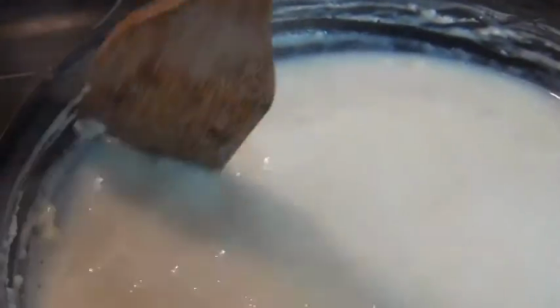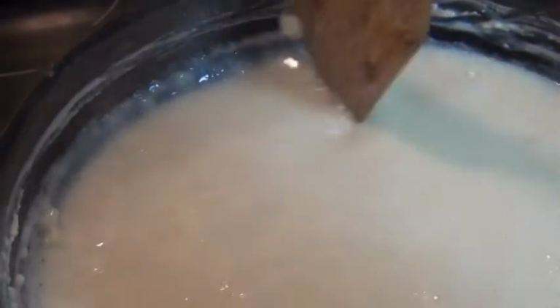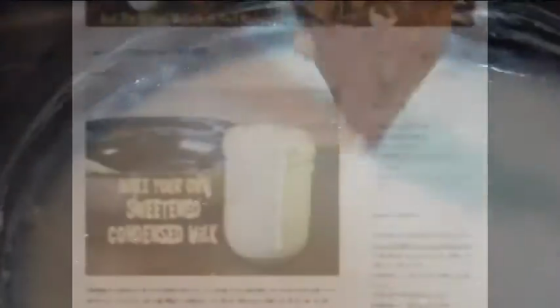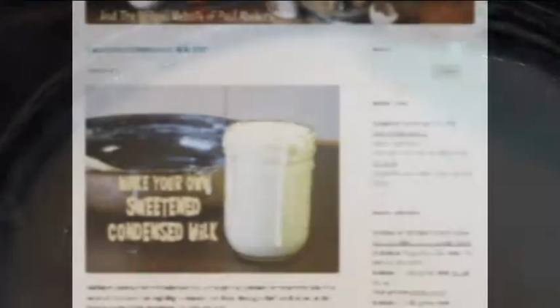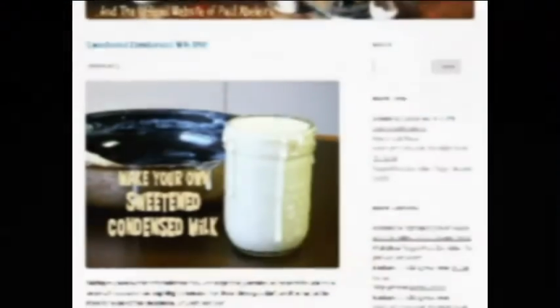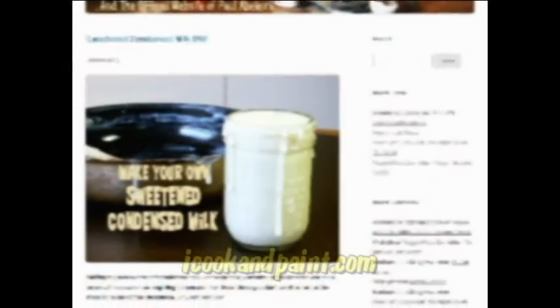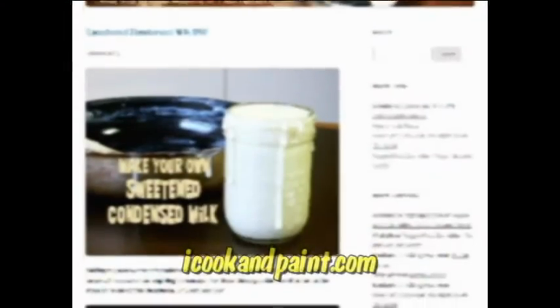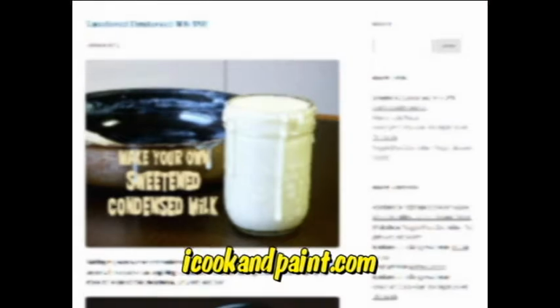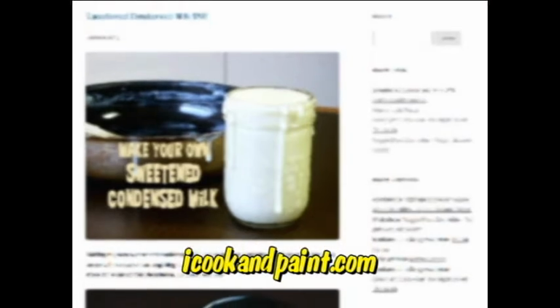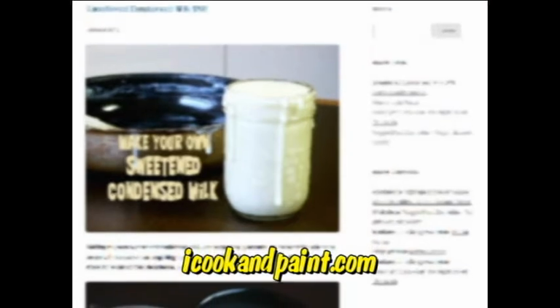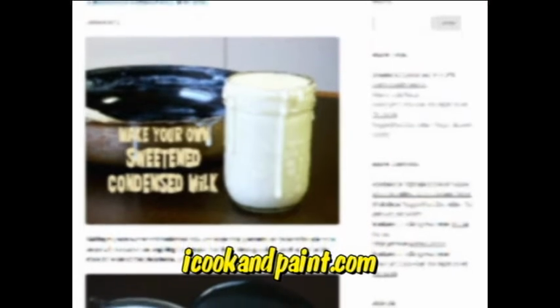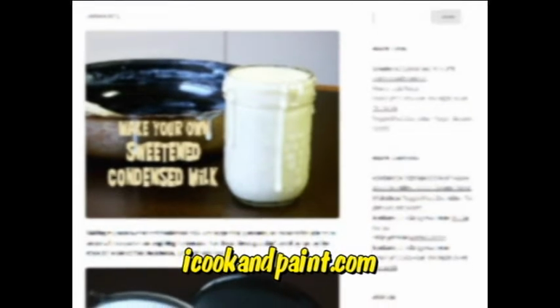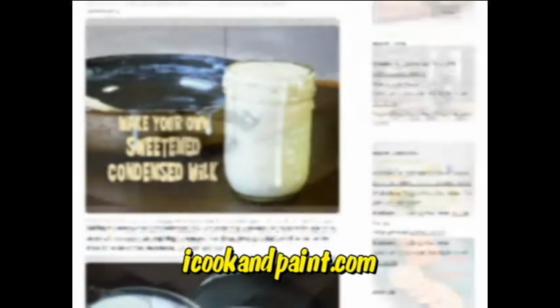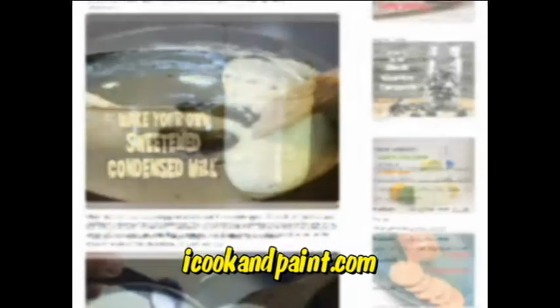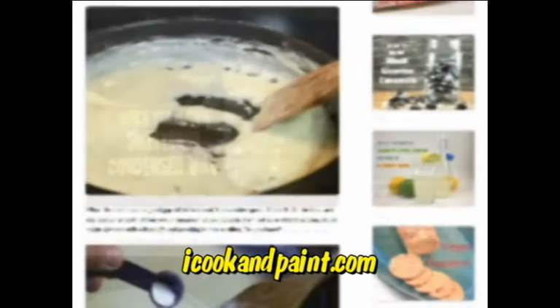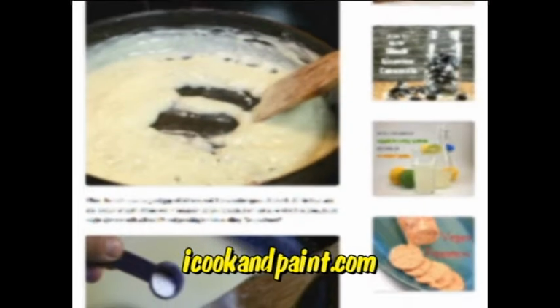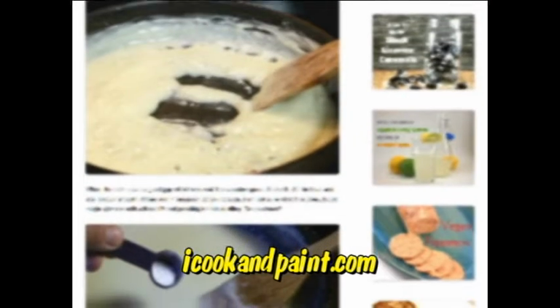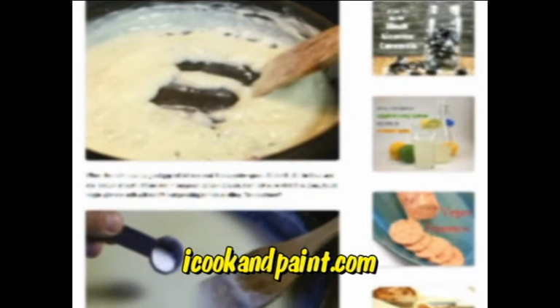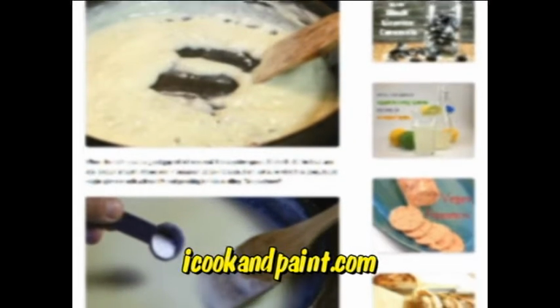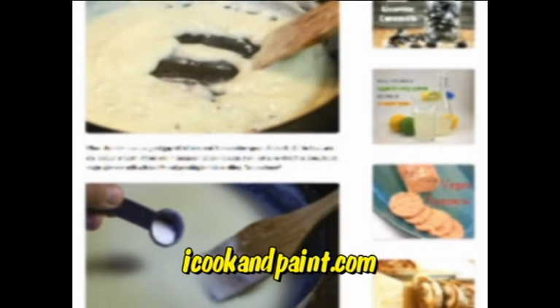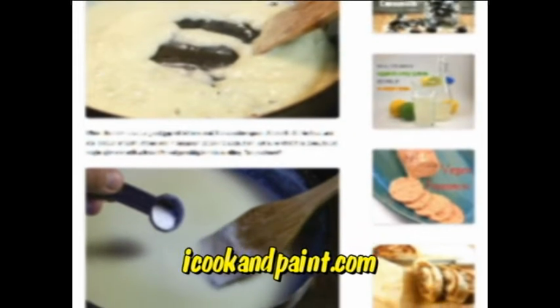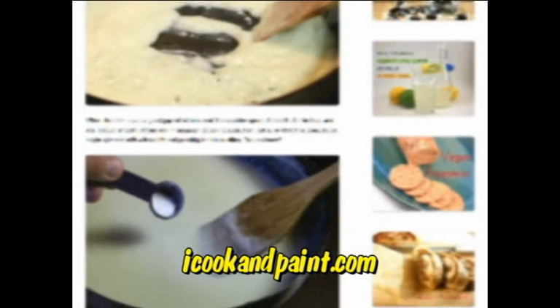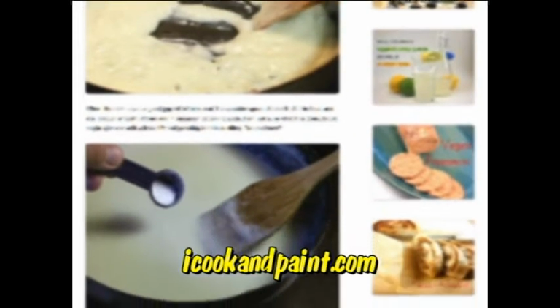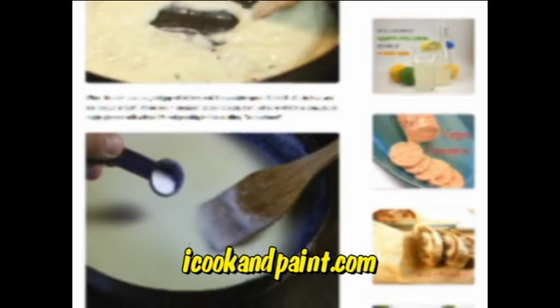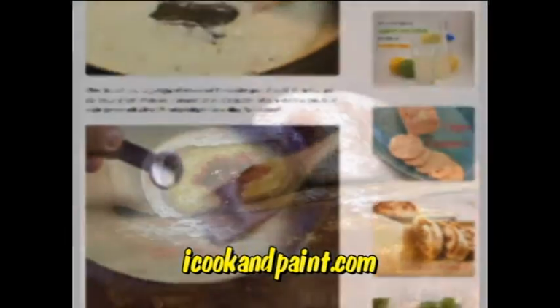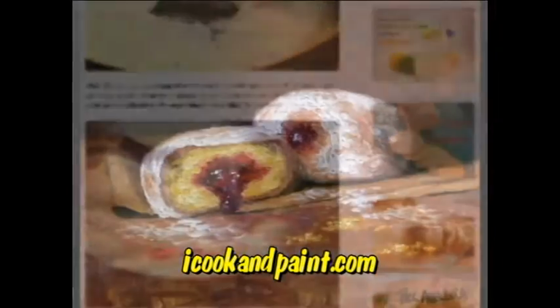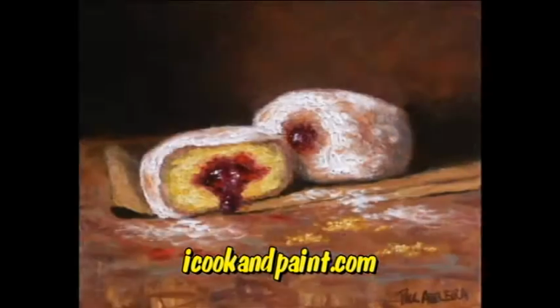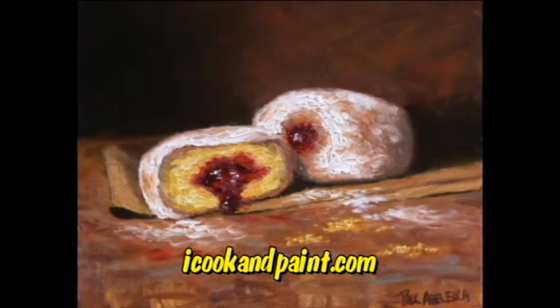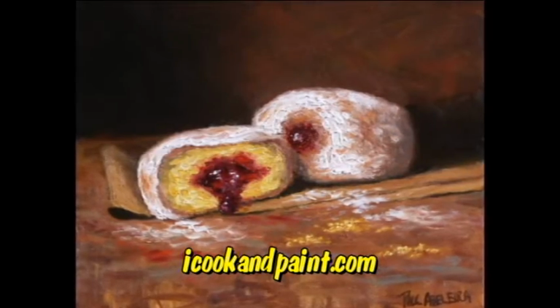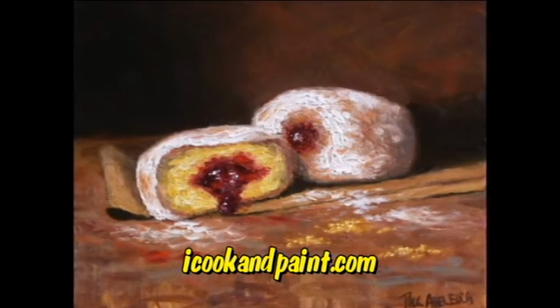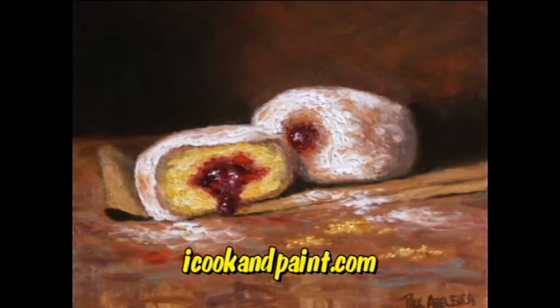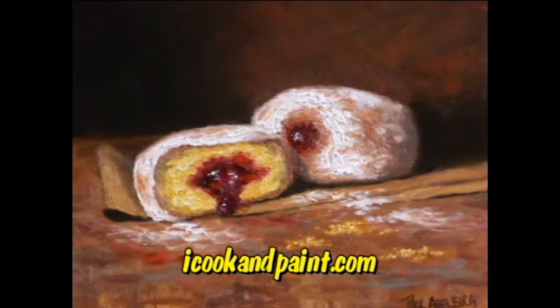And remember guys, if you want to print off this recipe, you can just click the link underneath this video and get it on my blog. And you know how much I love sharing my artwork with you, so why not go check out my food paintings while you're there?